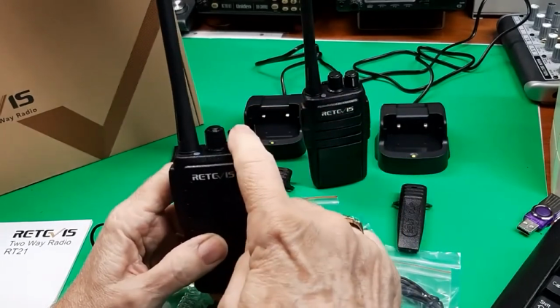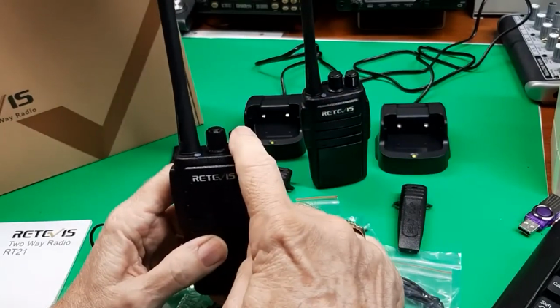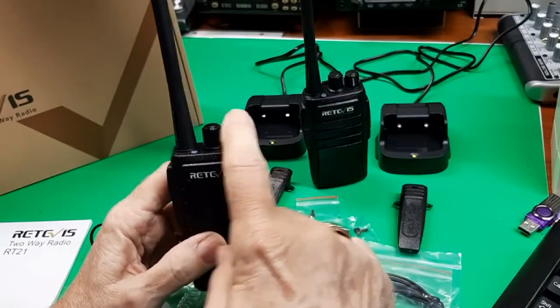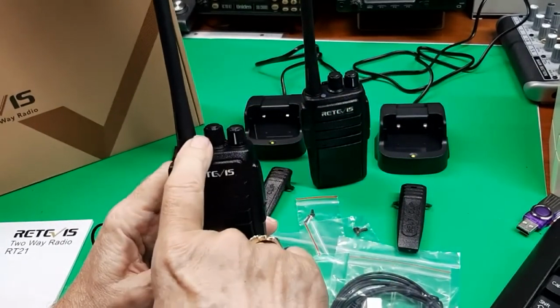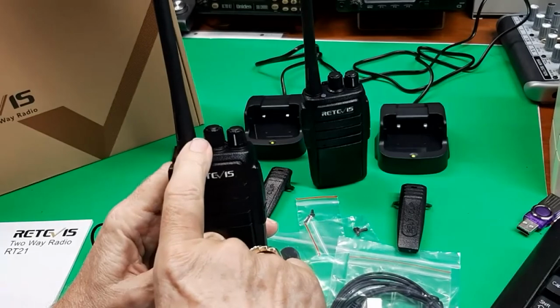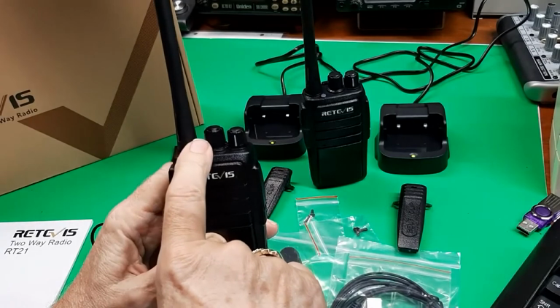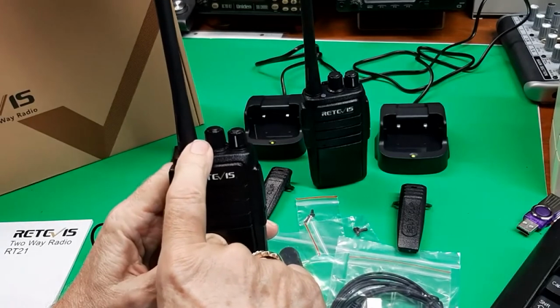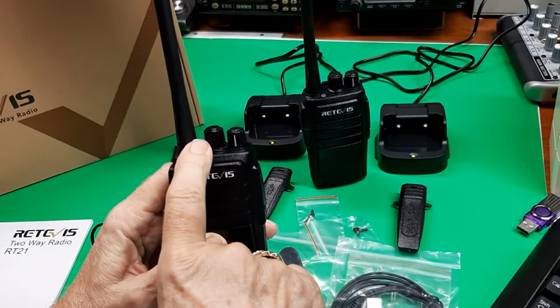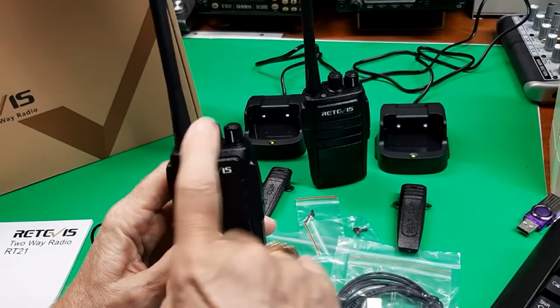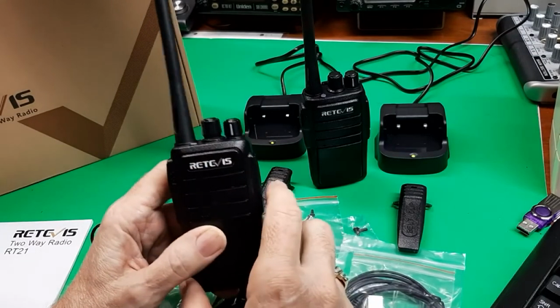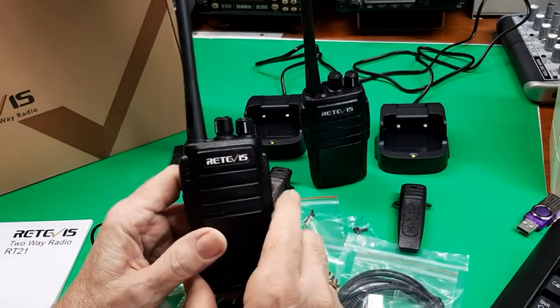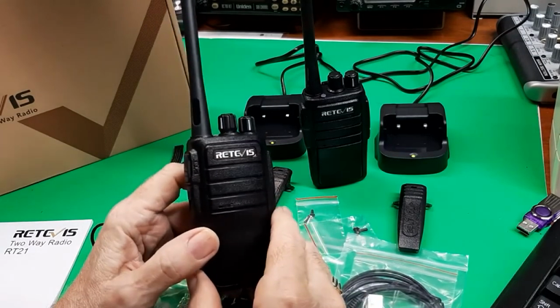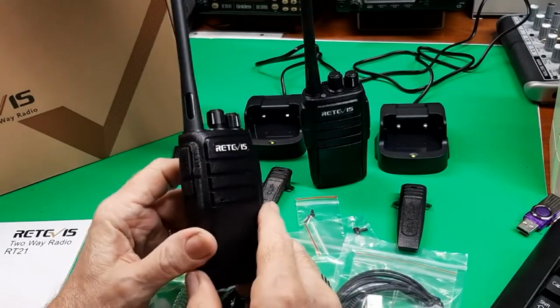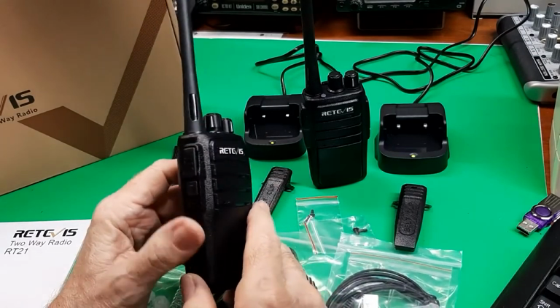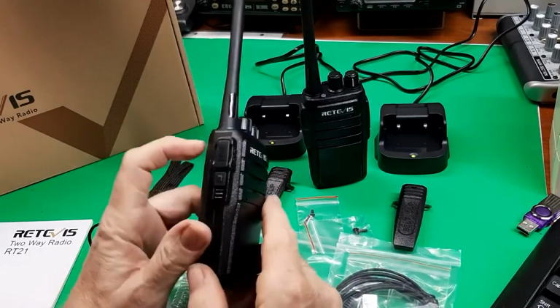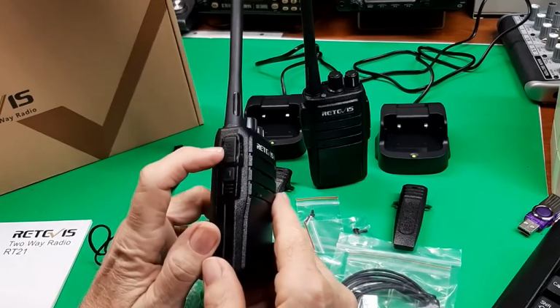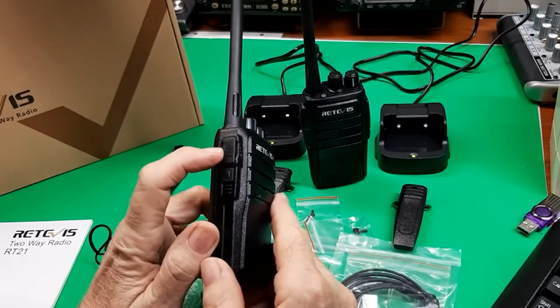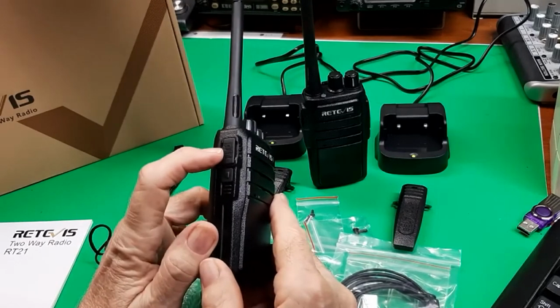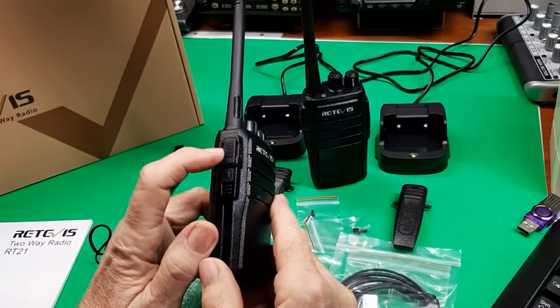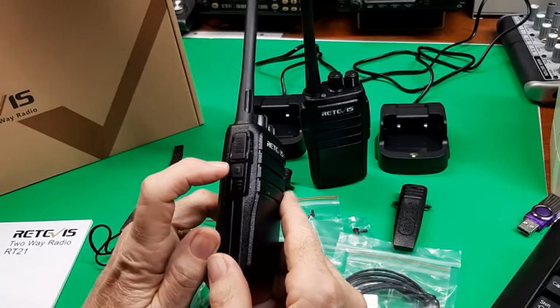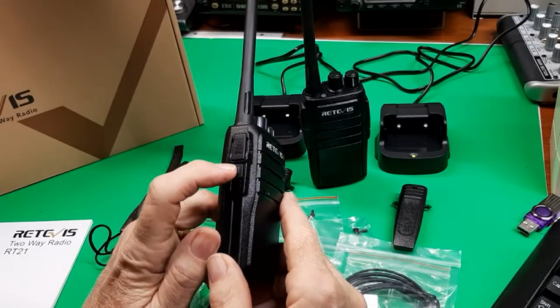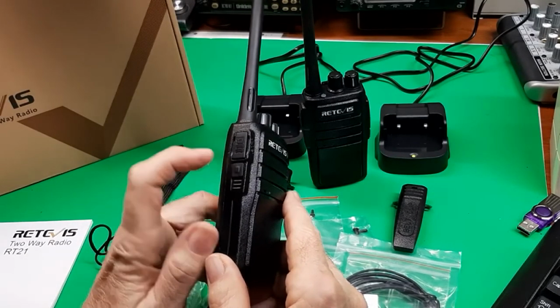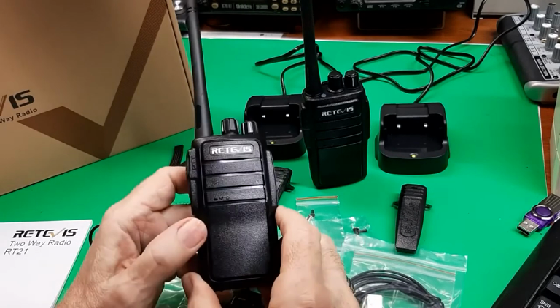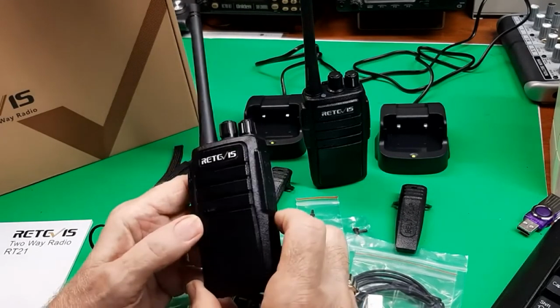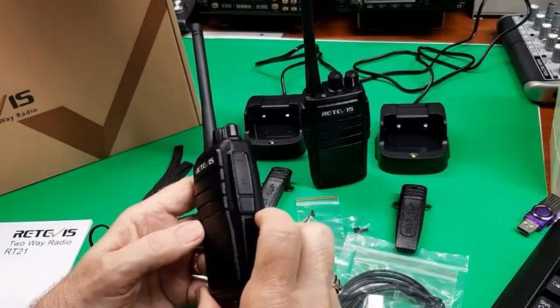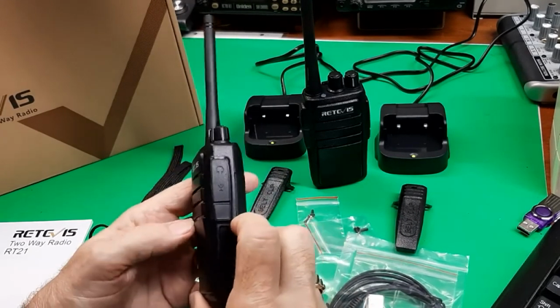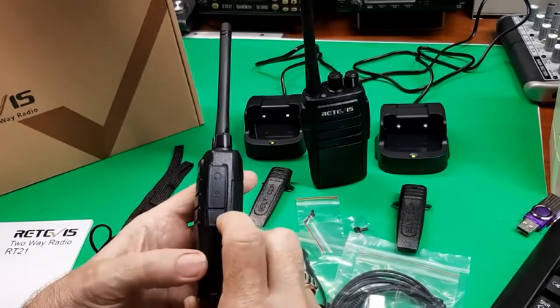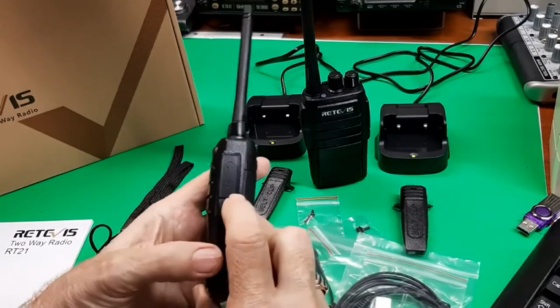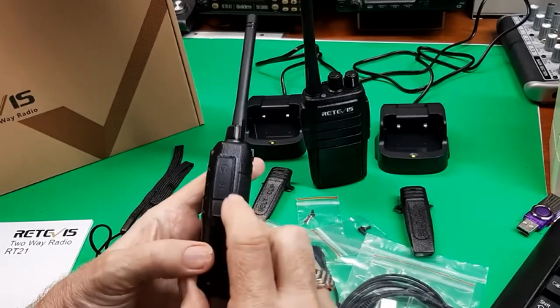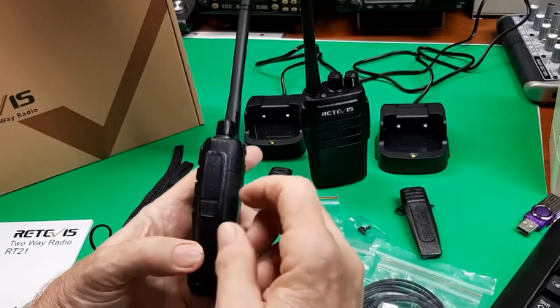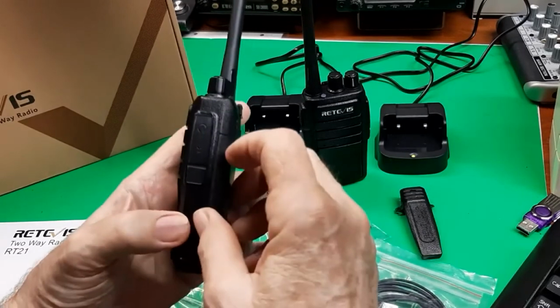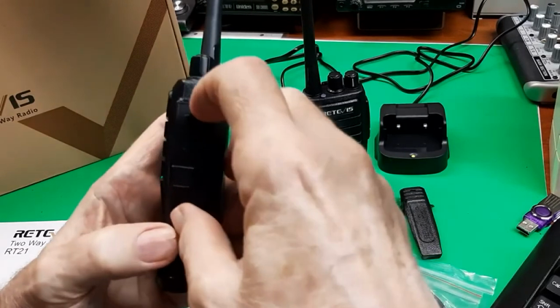Volume, on/off, and channel select. 16 channels, FRS channels, the transmit button, and the monitor button.